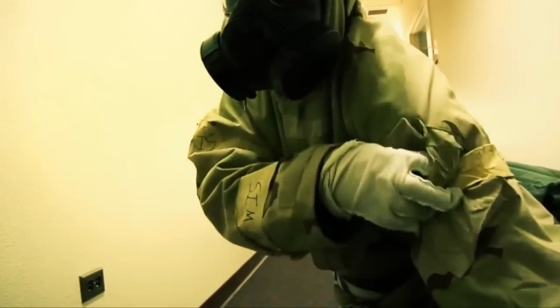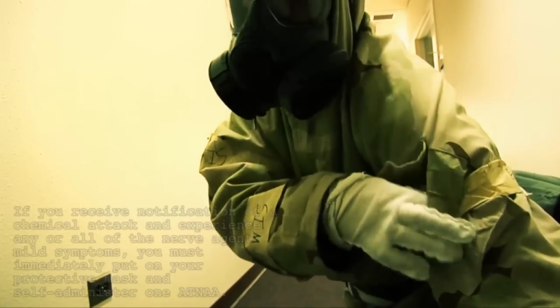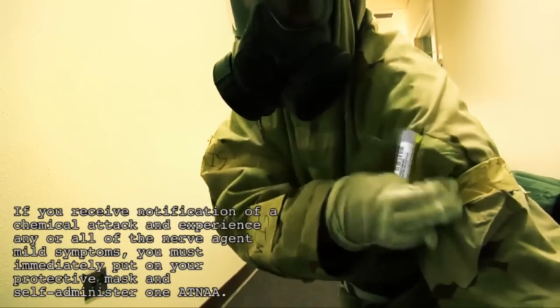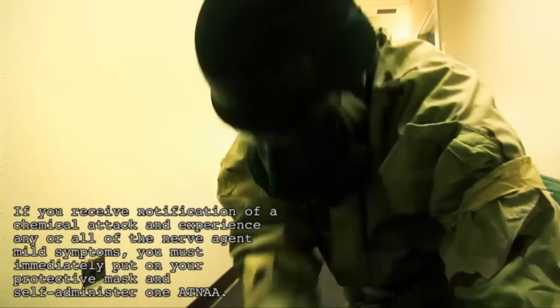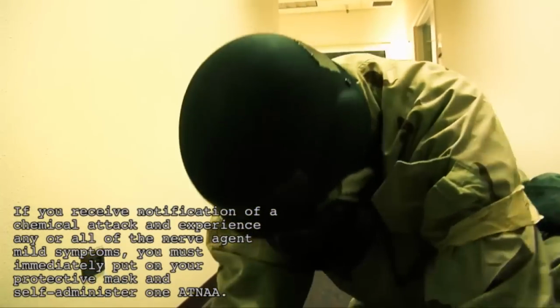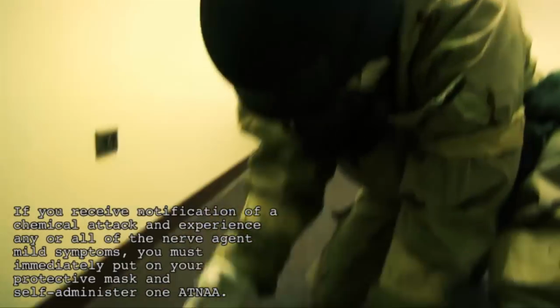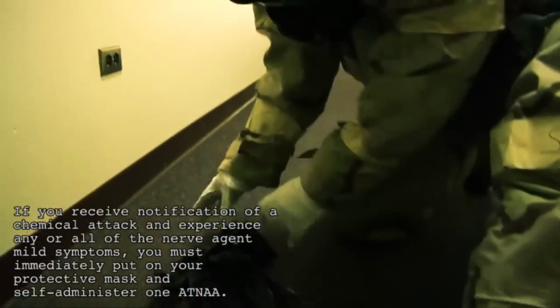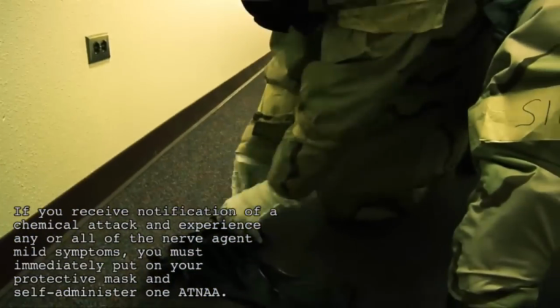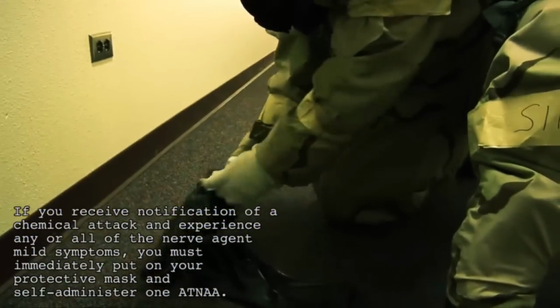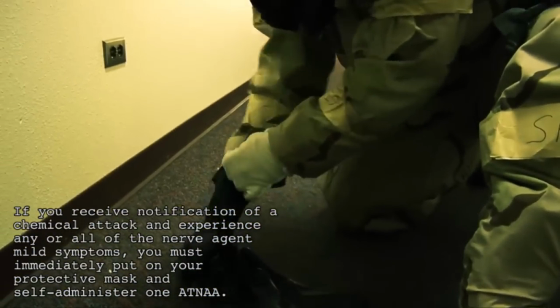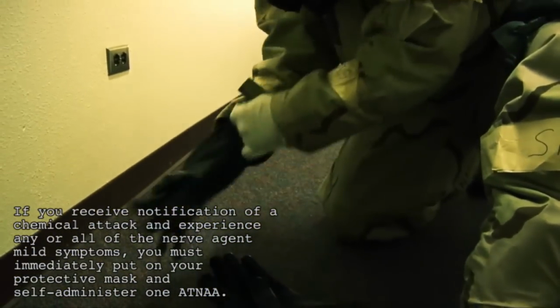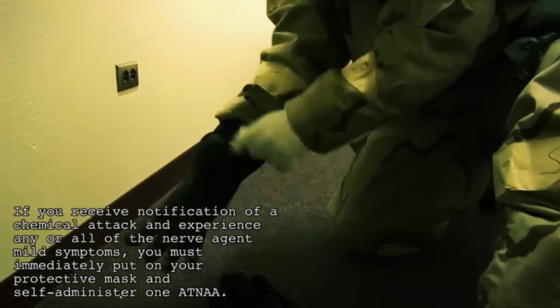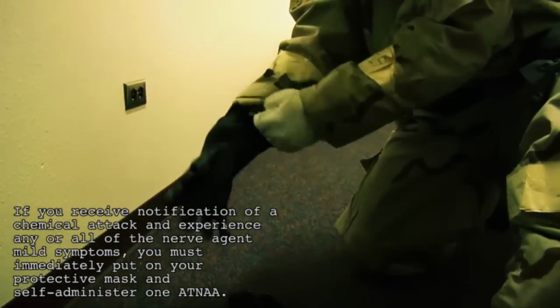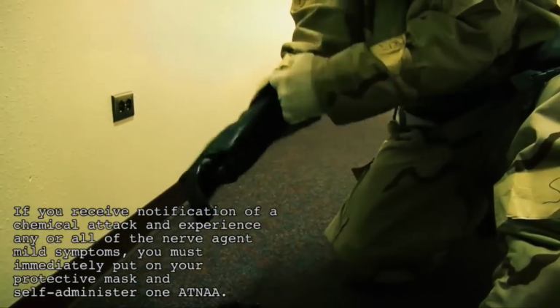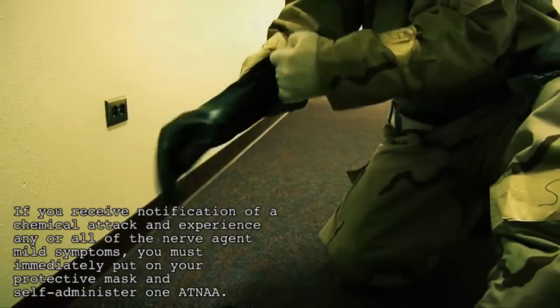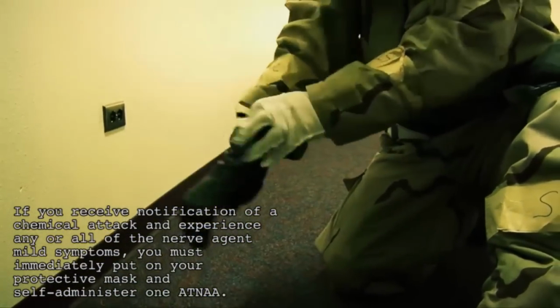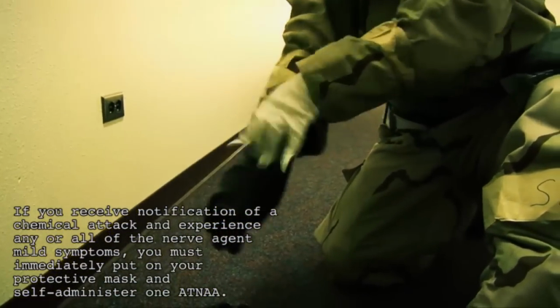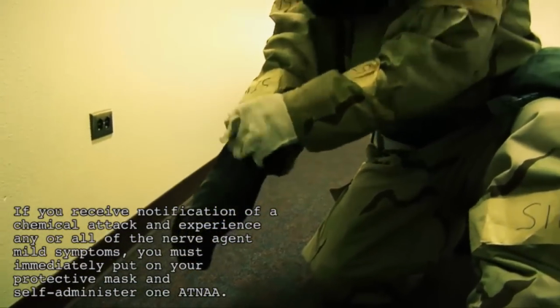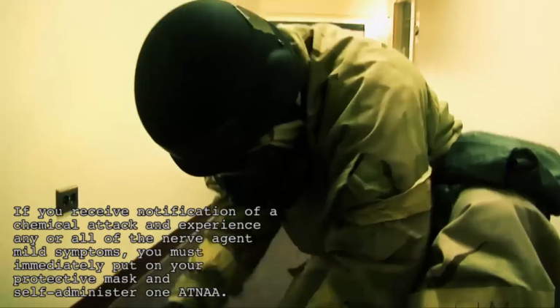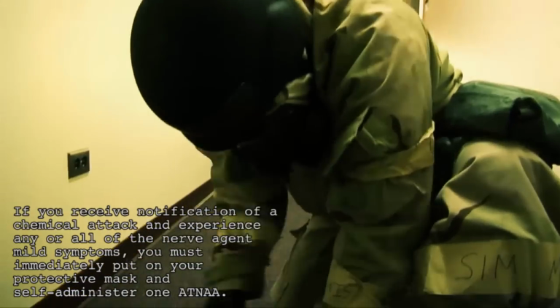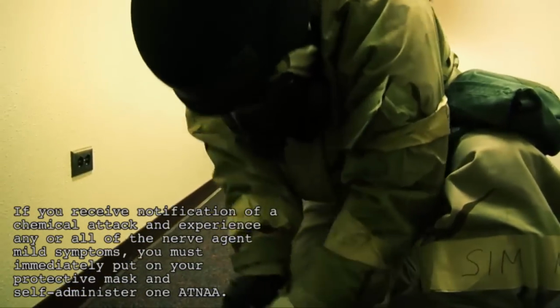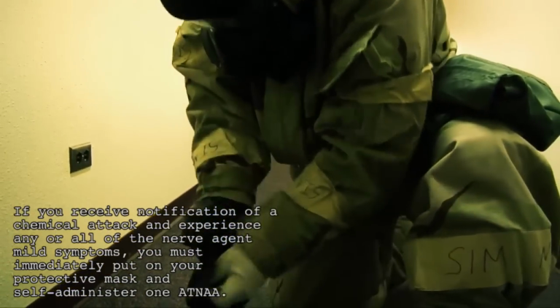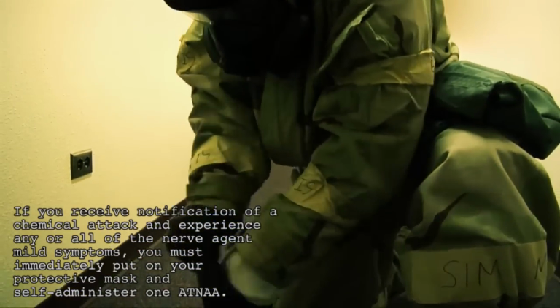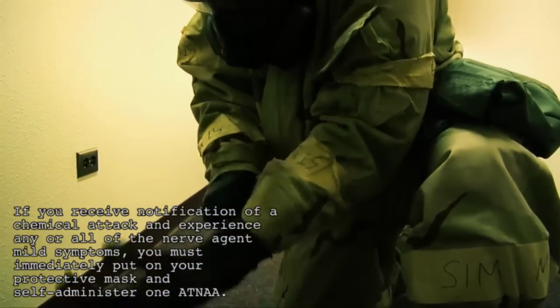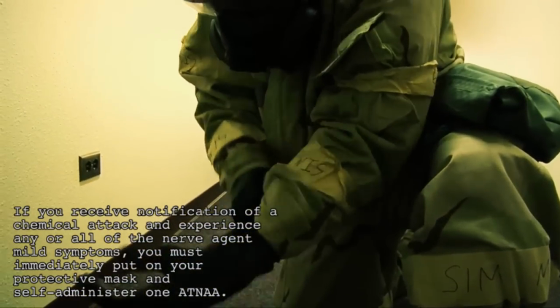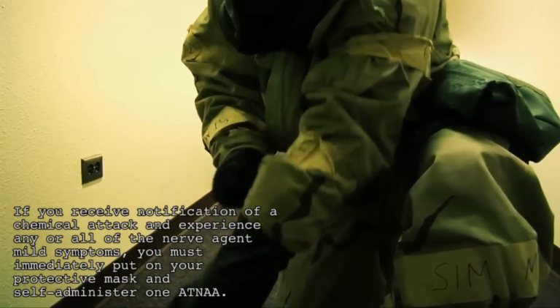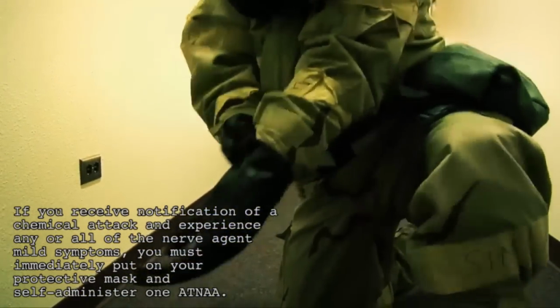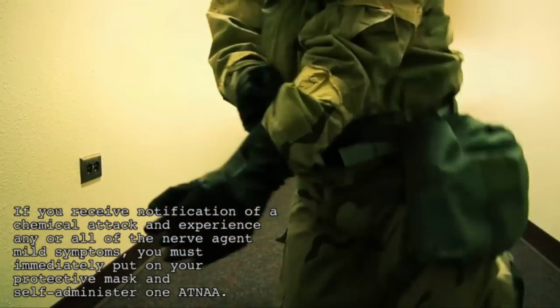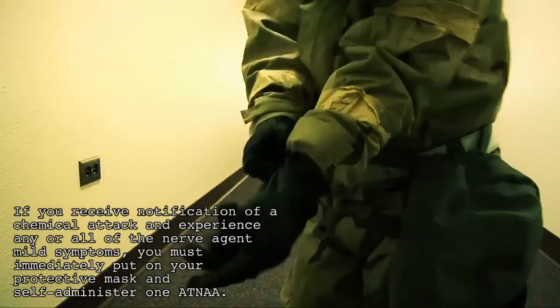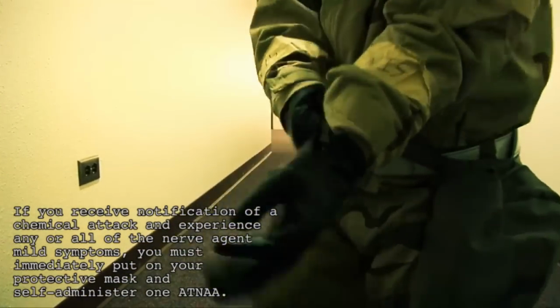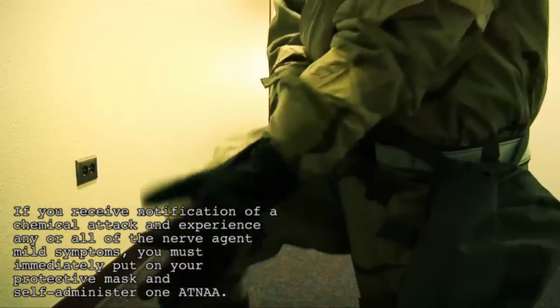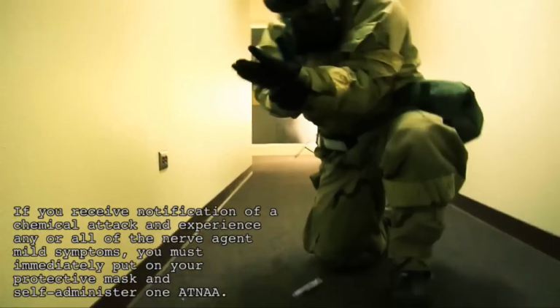If you receive notification of a chemical attack and experience any or all of the nerve agent mild symptoms, you must immediately put on your protective mask and self-administer one ATENA.